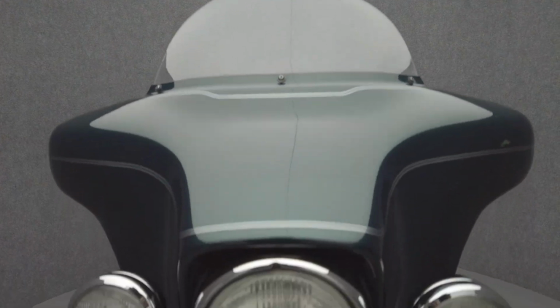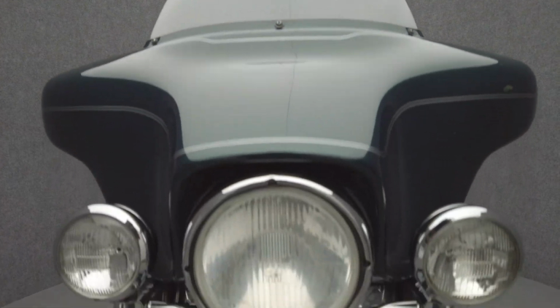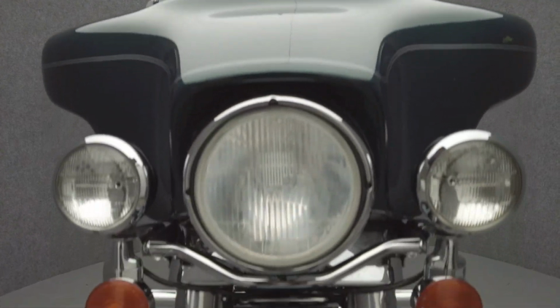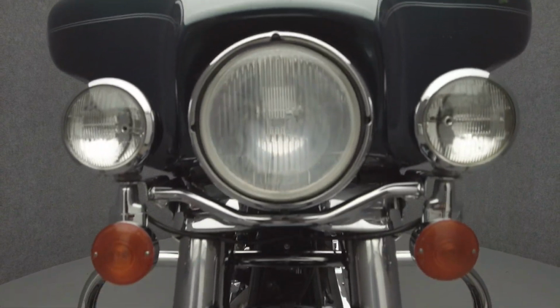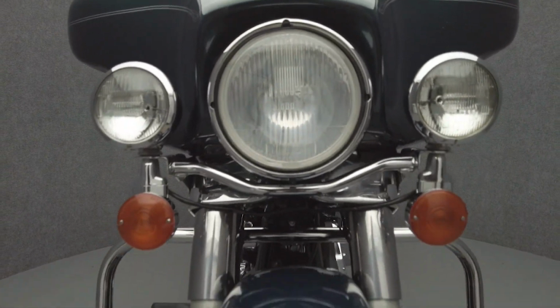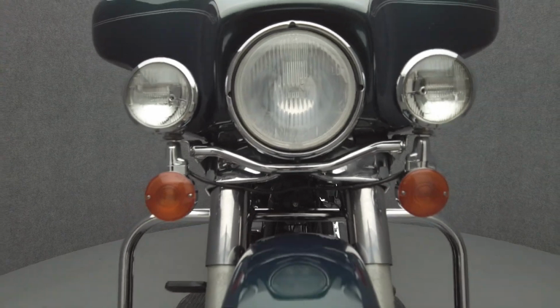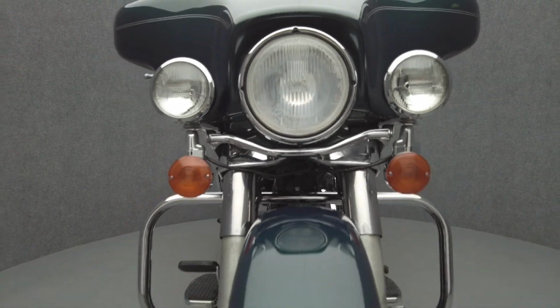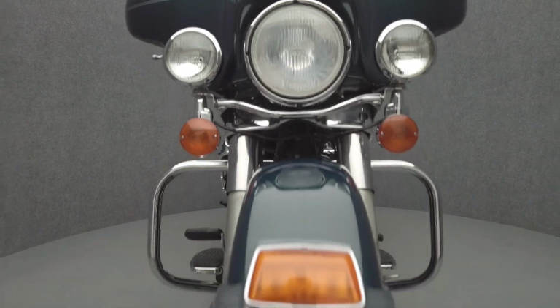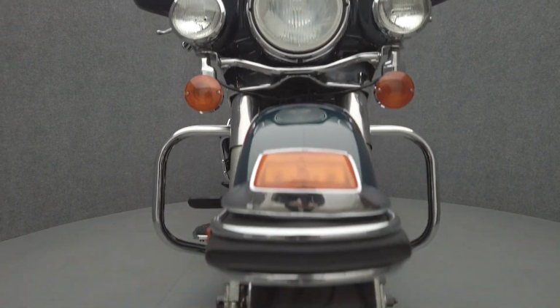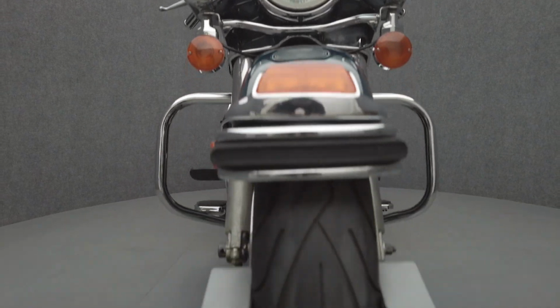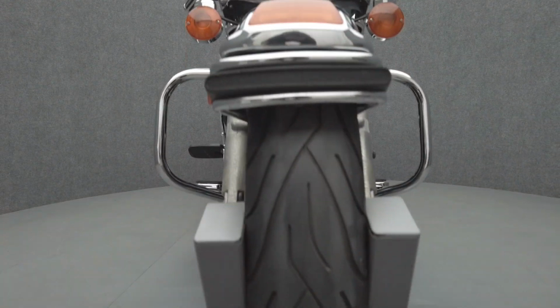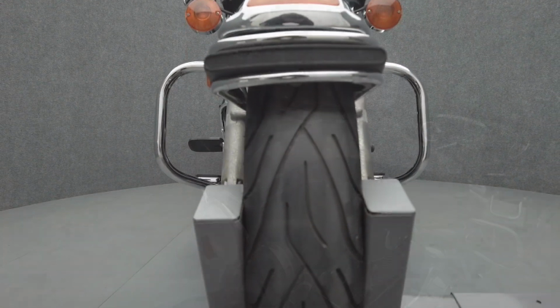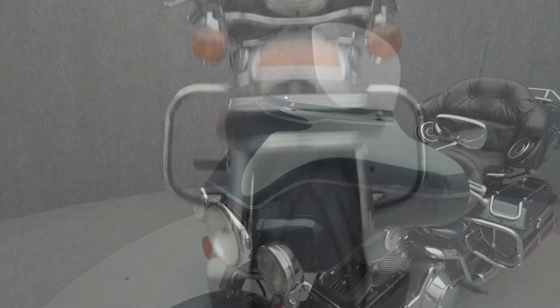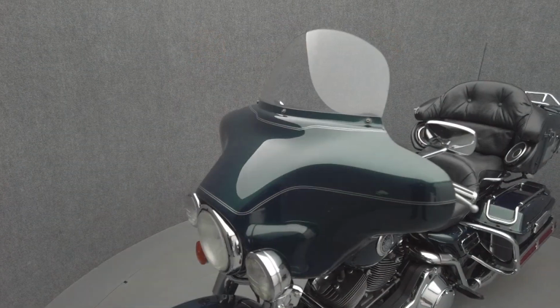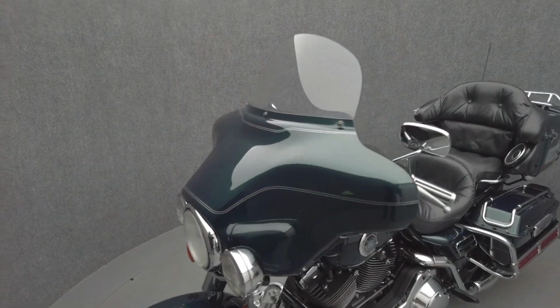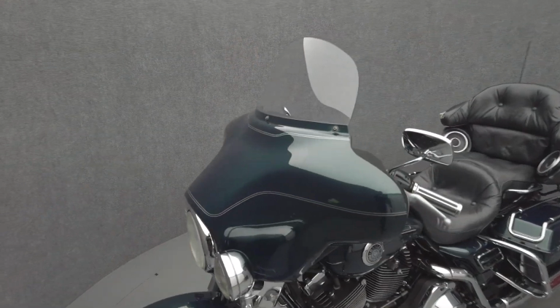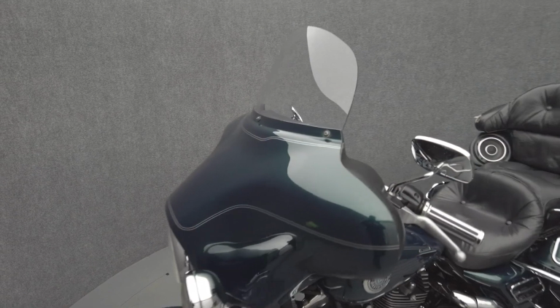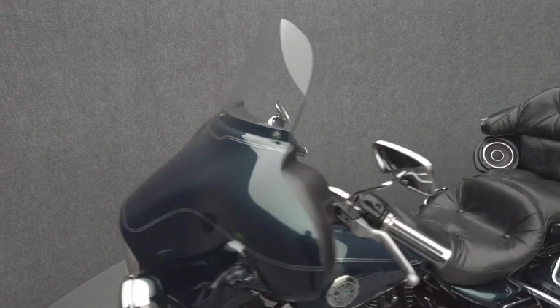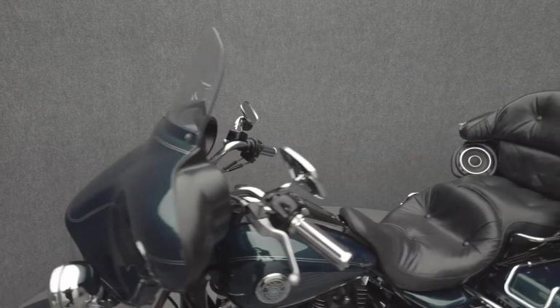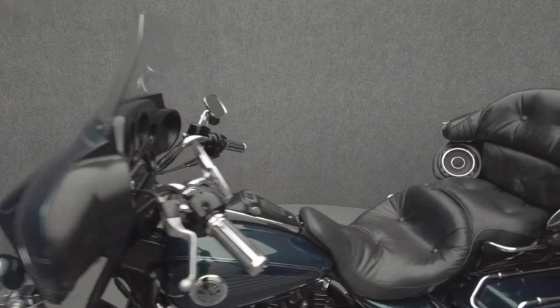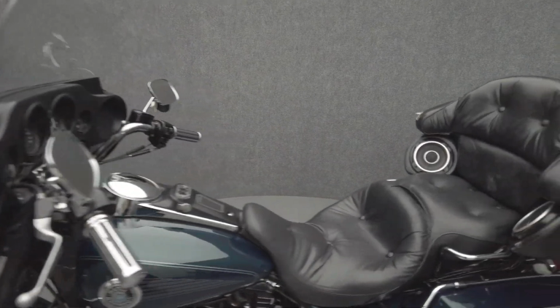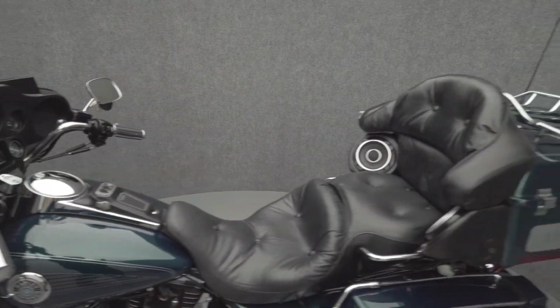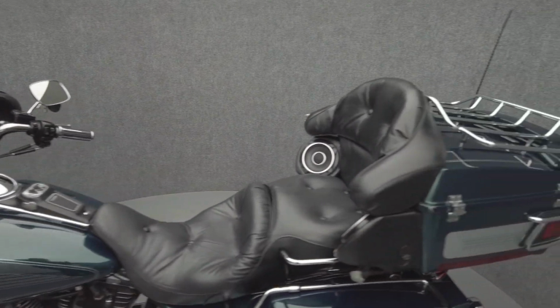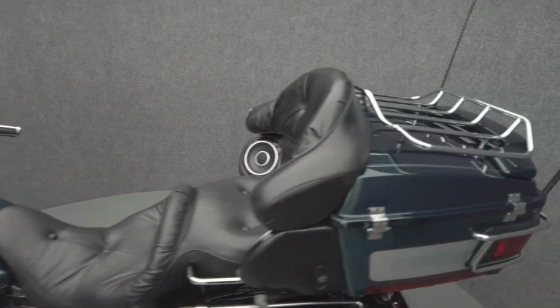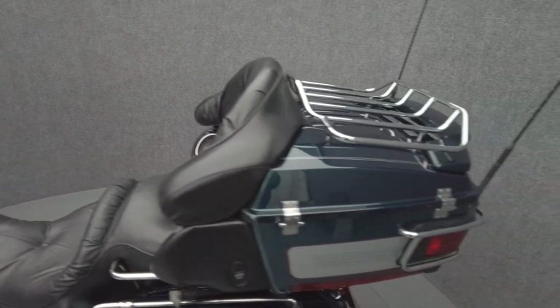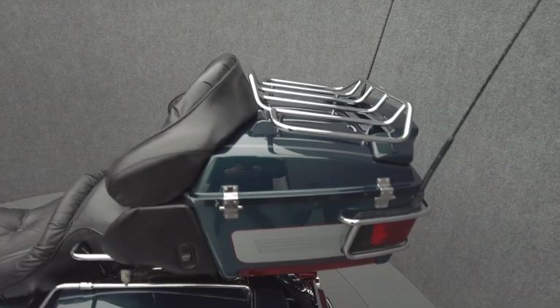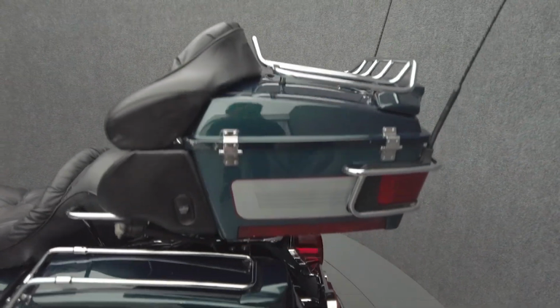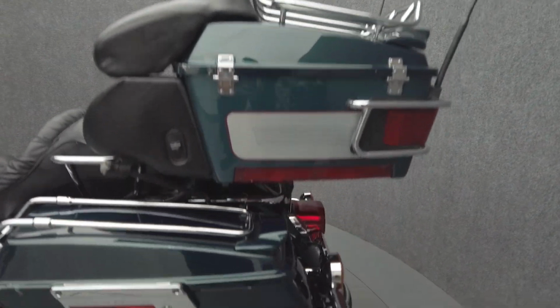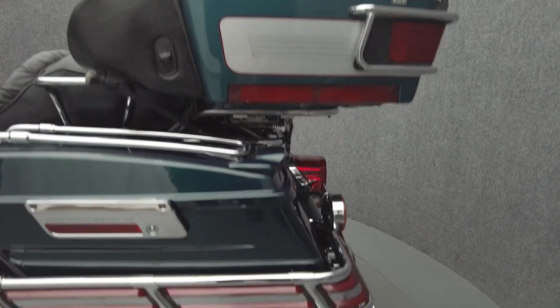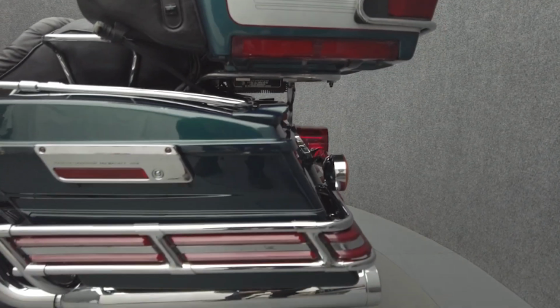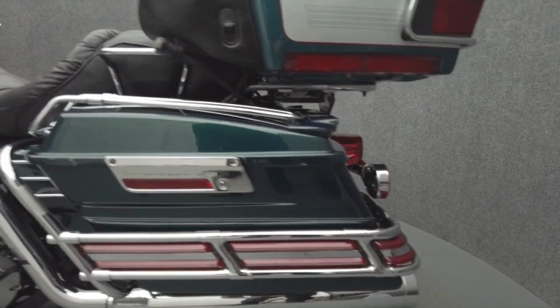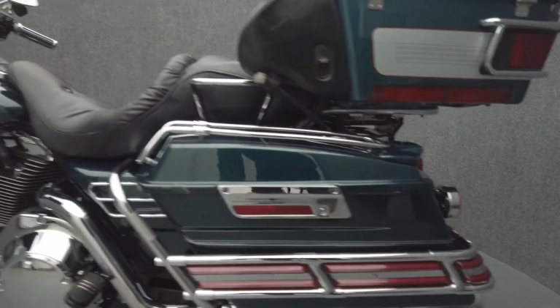A paragon of the touring class, the Electroglide has been a popular bike for decades thanks to its rugged power, premium comfort, and iconic style. Powered by an 88 cubic inch V-twin motor, the Electroglide puts 80 foot-pounds of torque through a five-speed transmission.